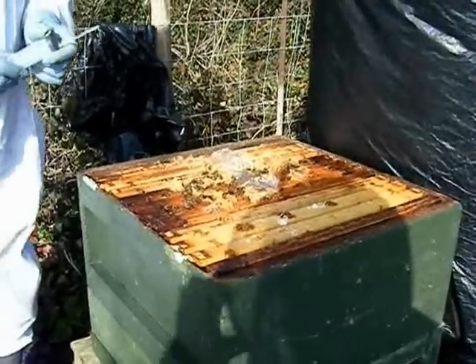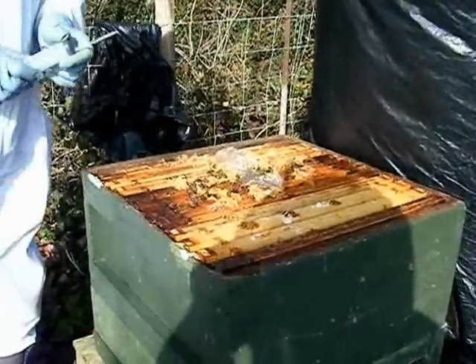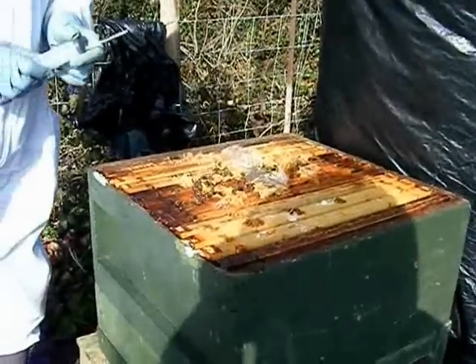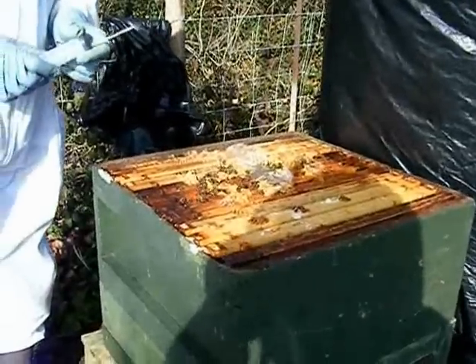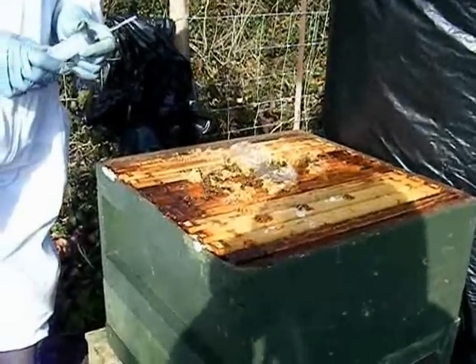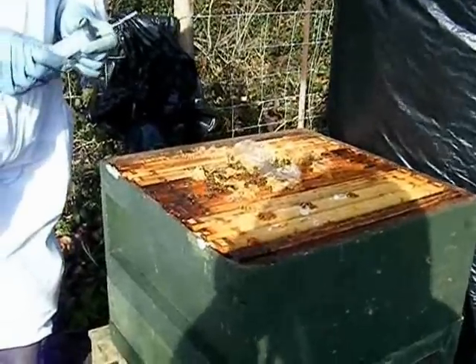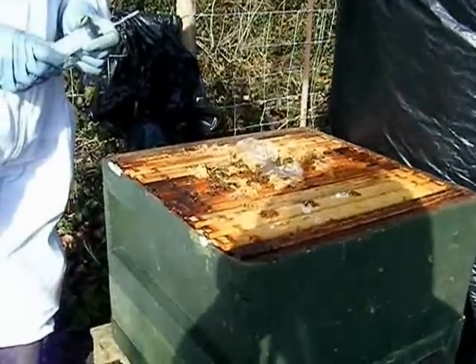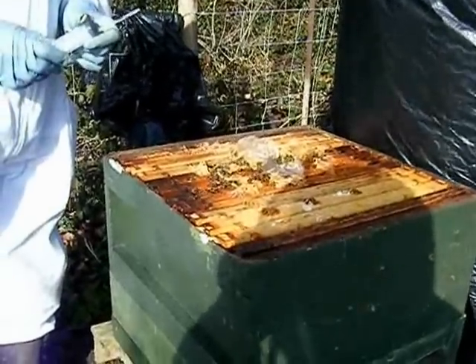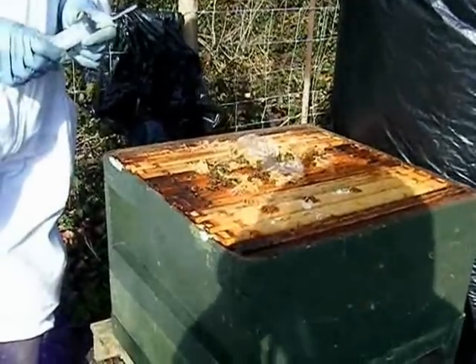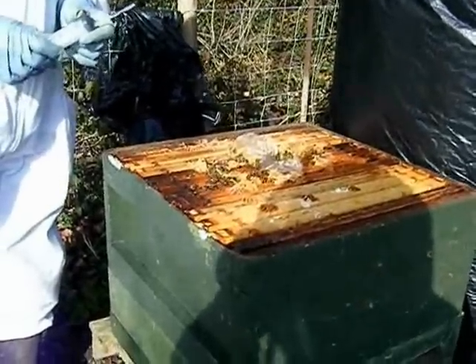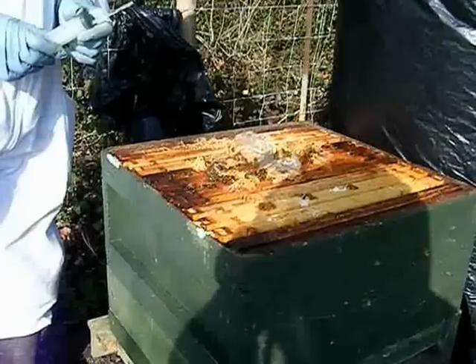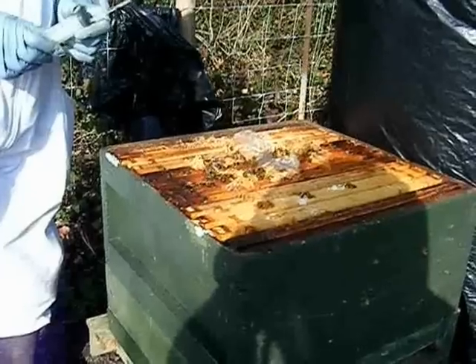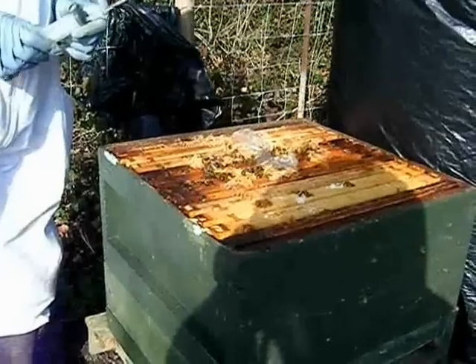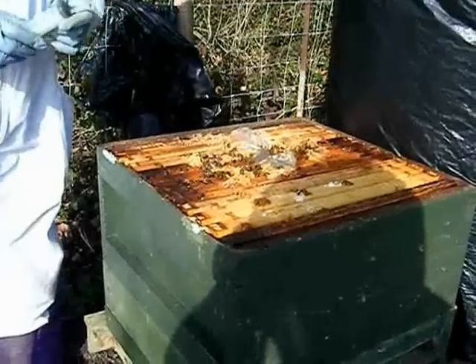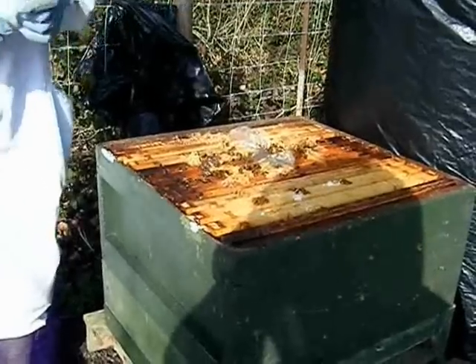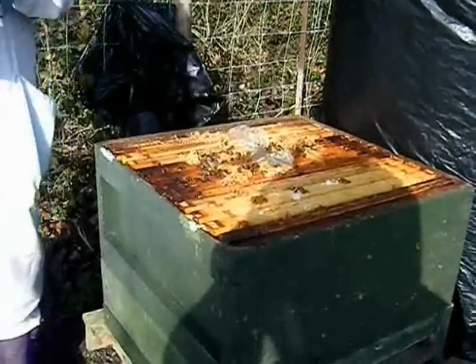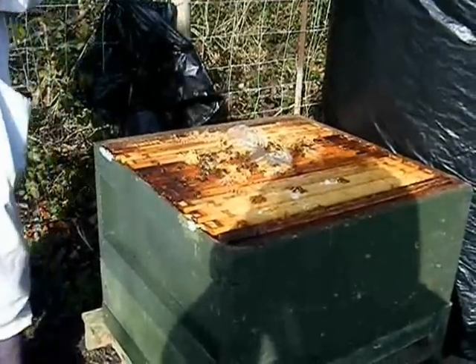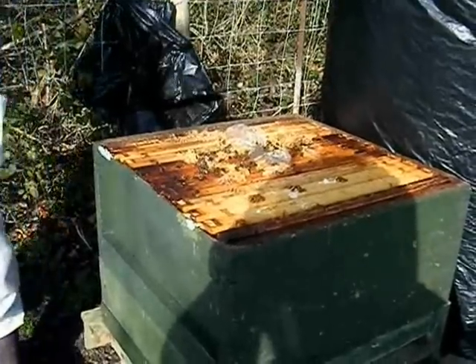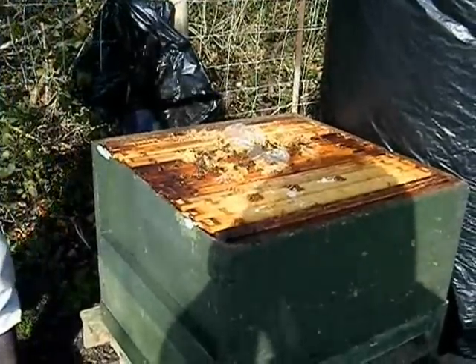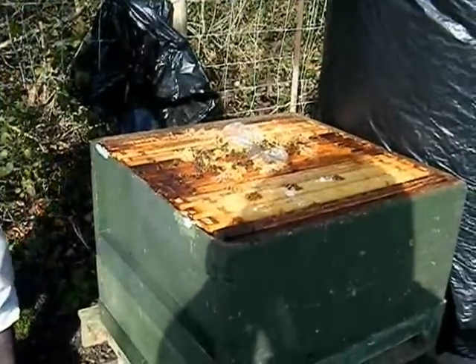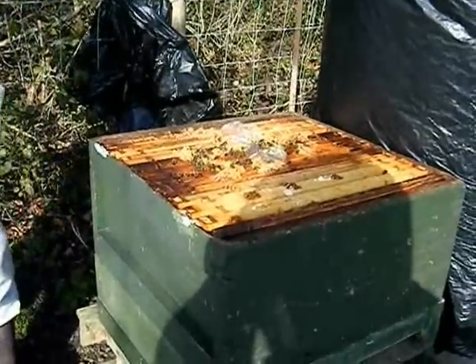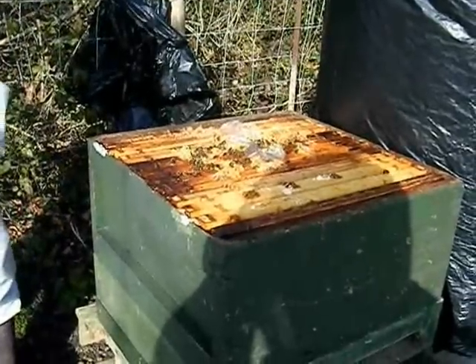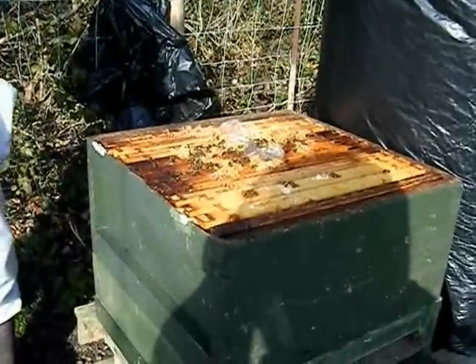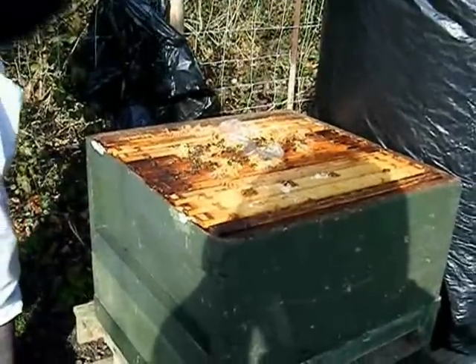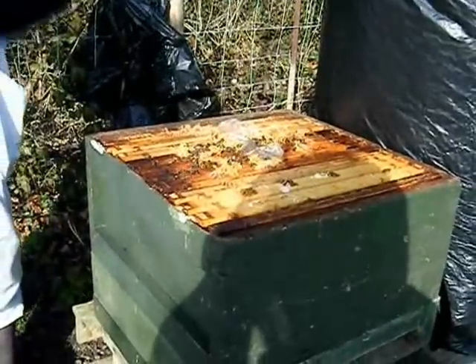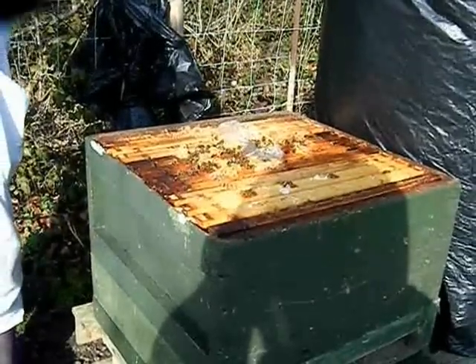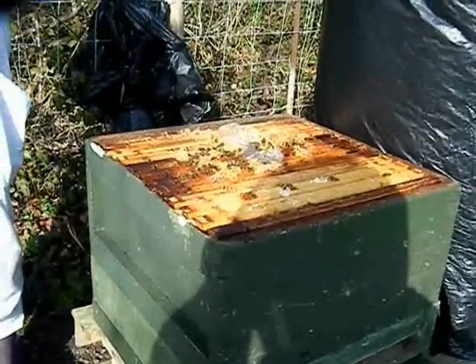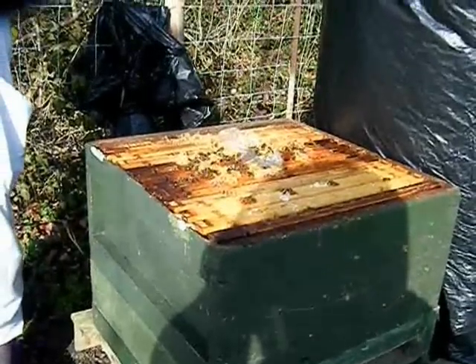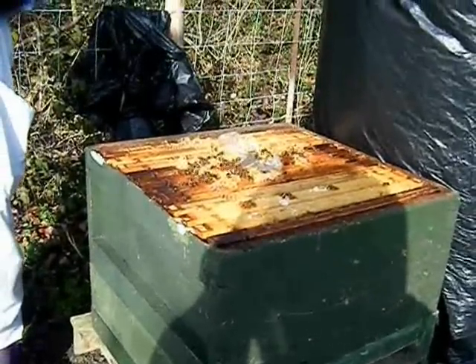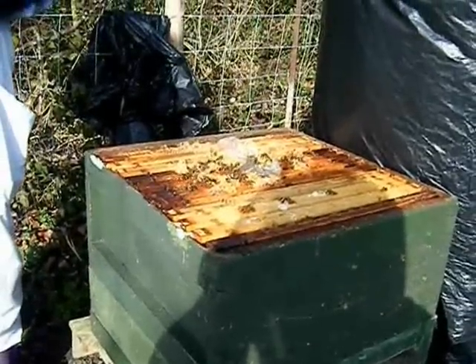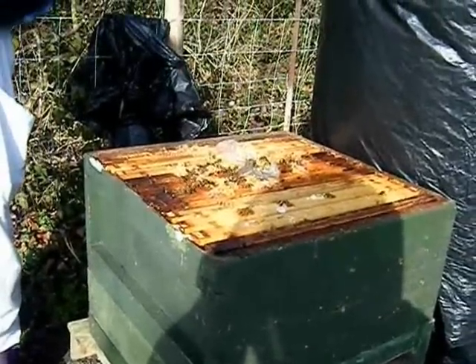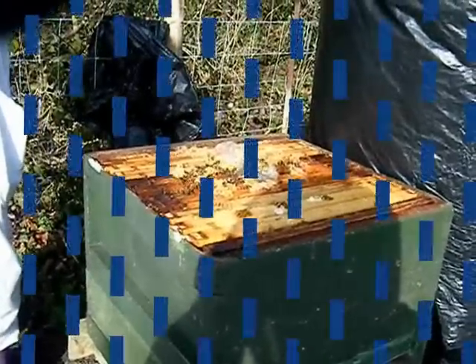The bees are quite calm today. I'll check whether they need feeding in a minute, but that's really all I need to say.